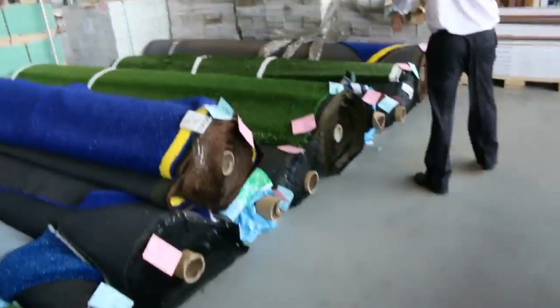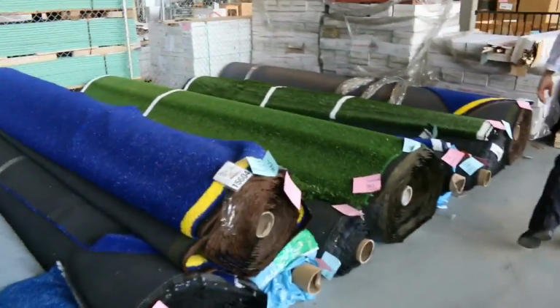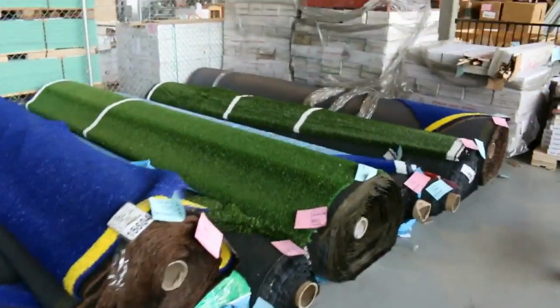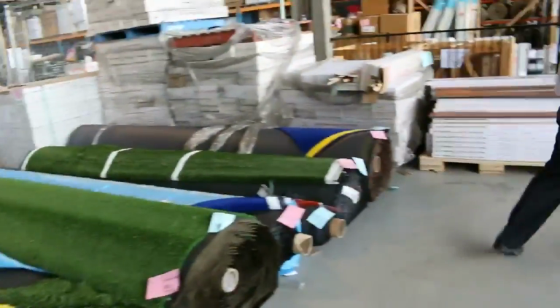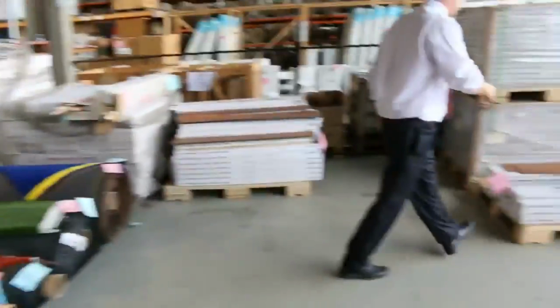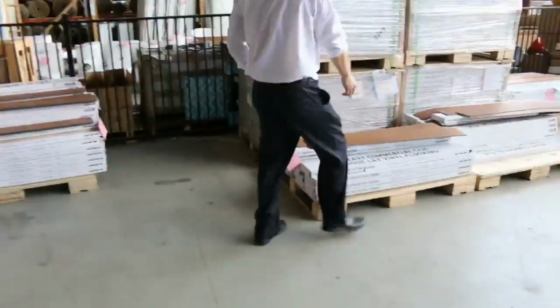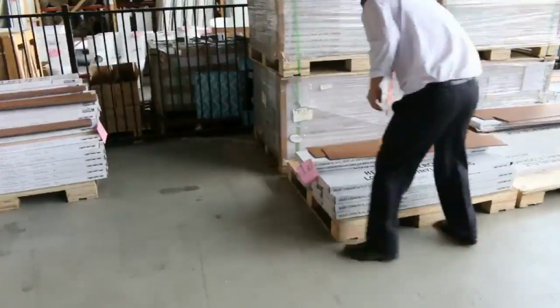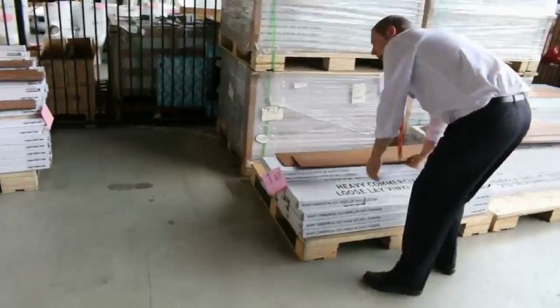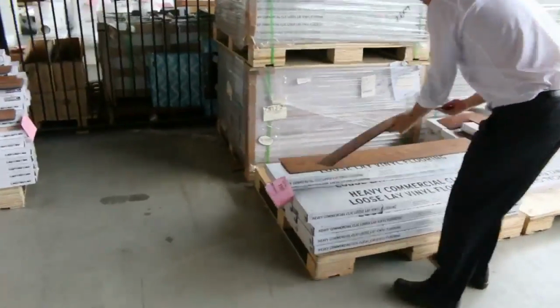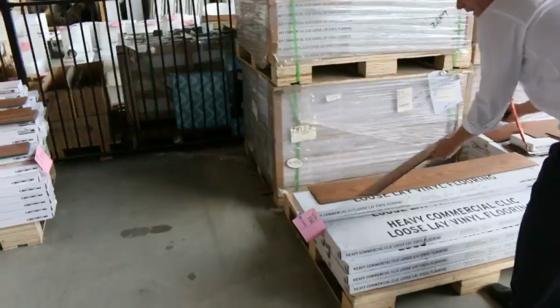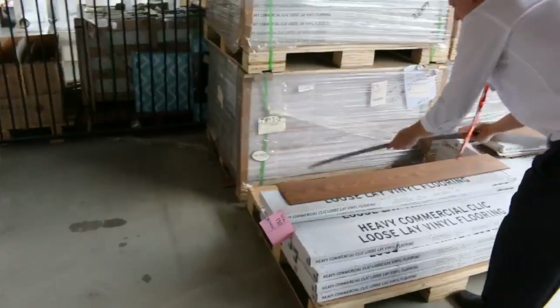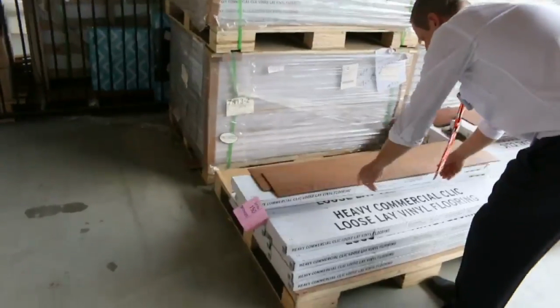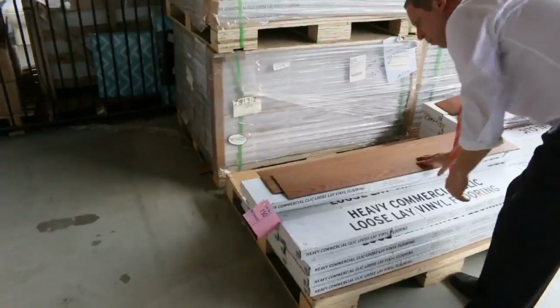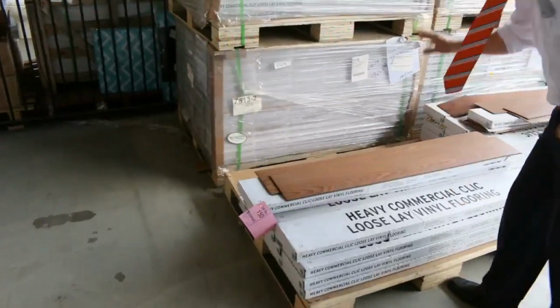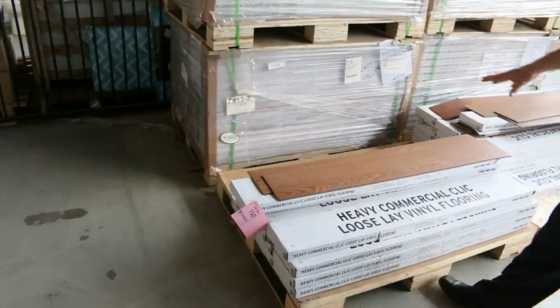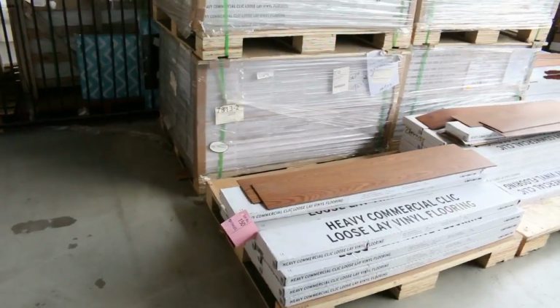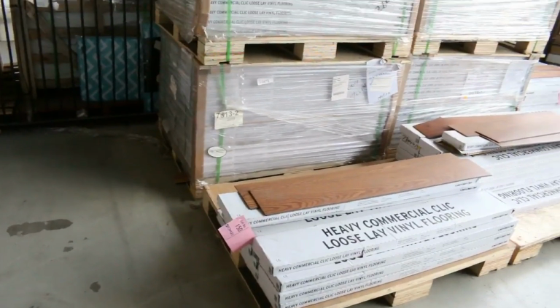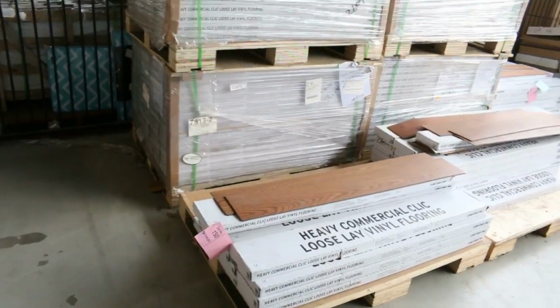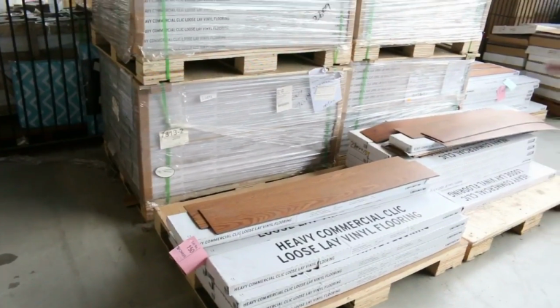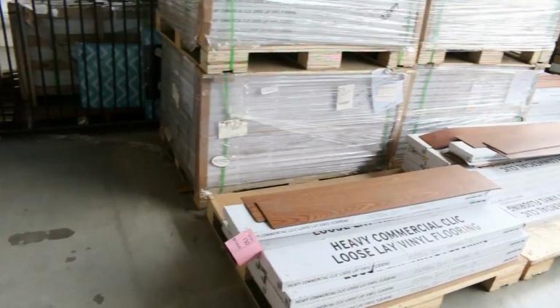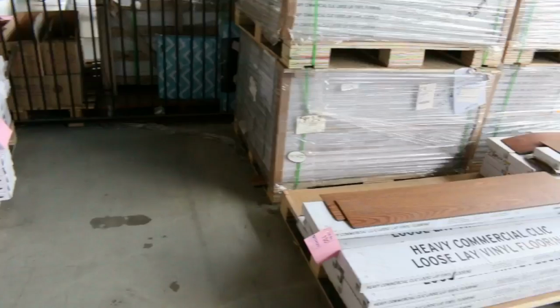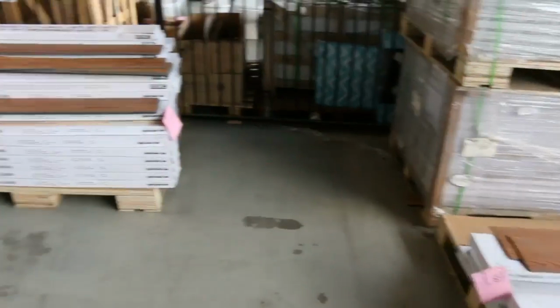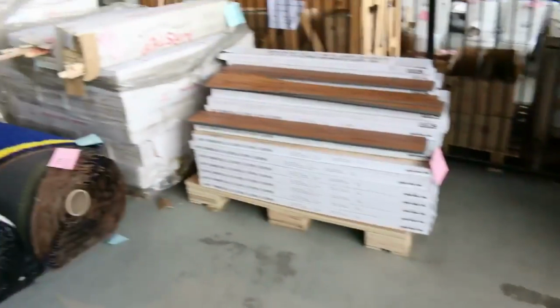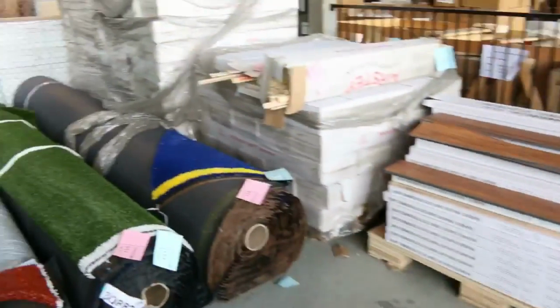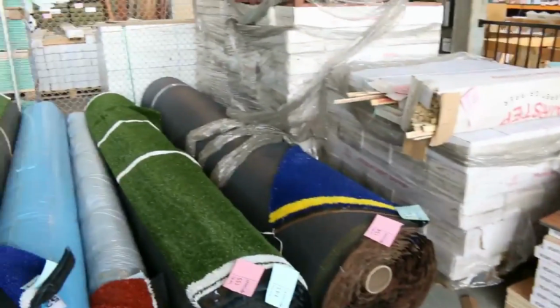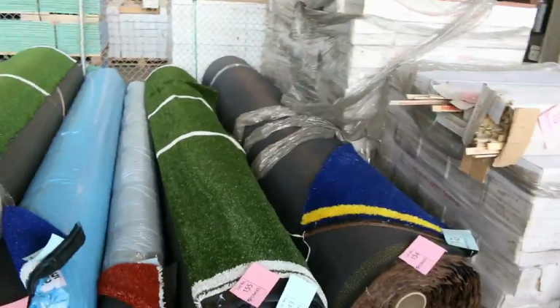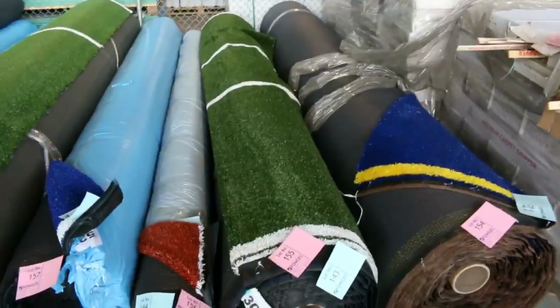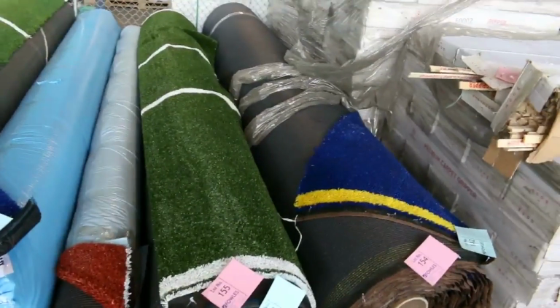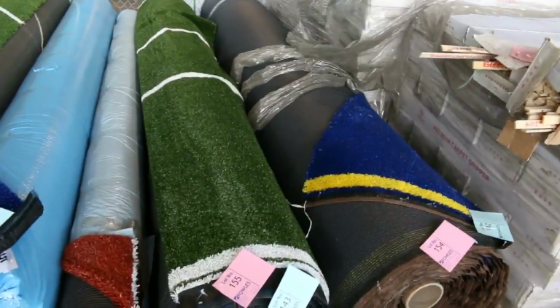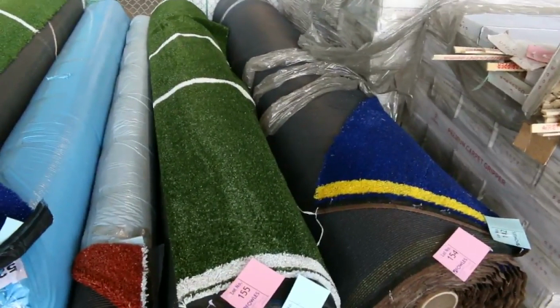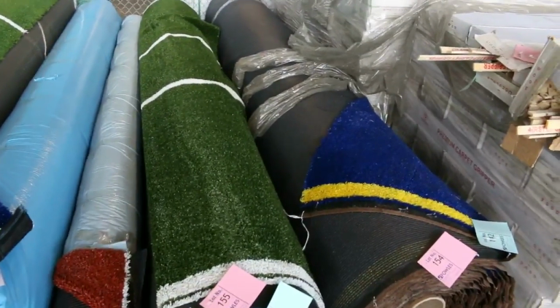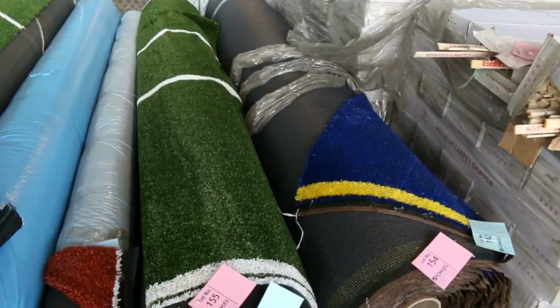Also we've got some vinyl planks — not too many left now, a couple of different colours. Really good buying at $10 a square metre. There is a little bit left — check your catalogue to see which colours are available. That's been super popular; we've been through thousands of metres of that.